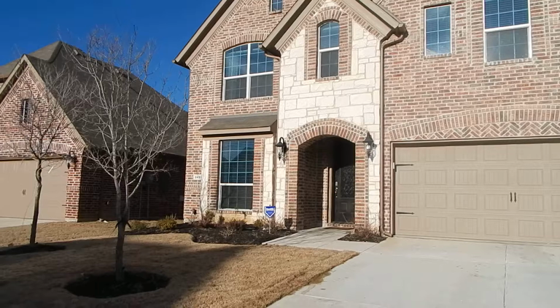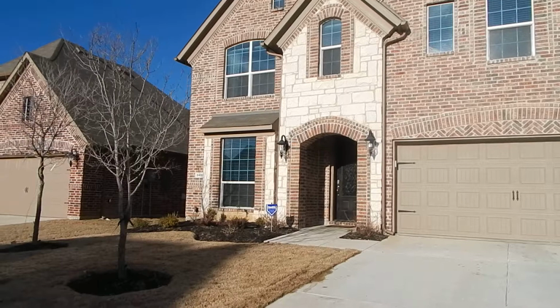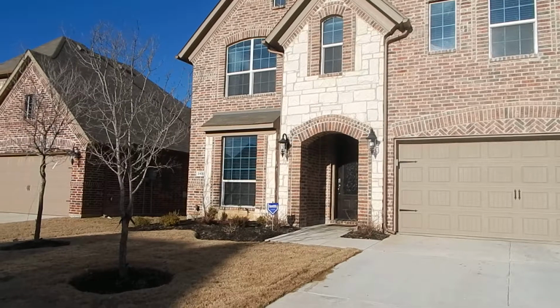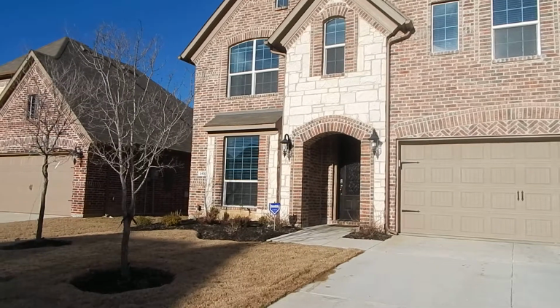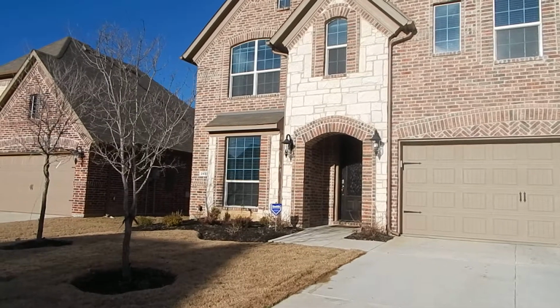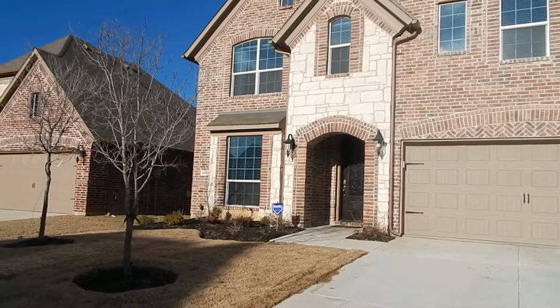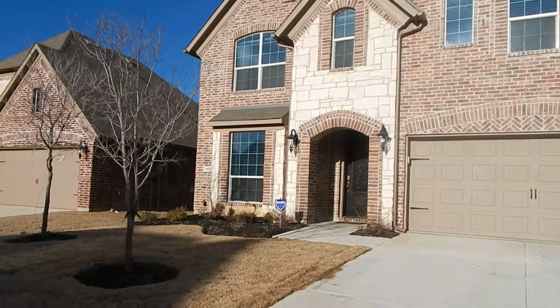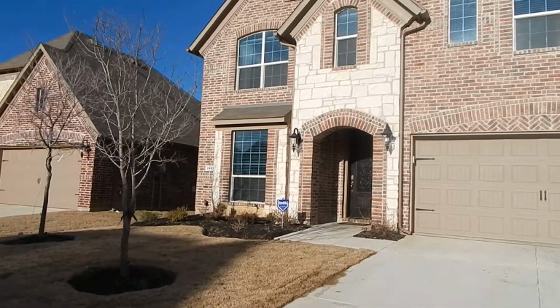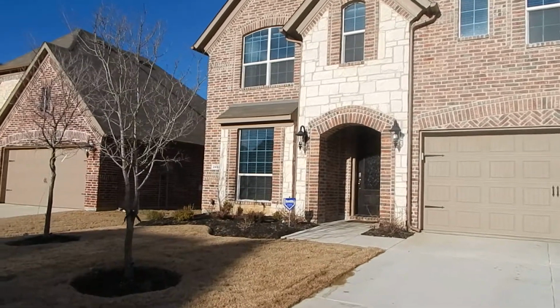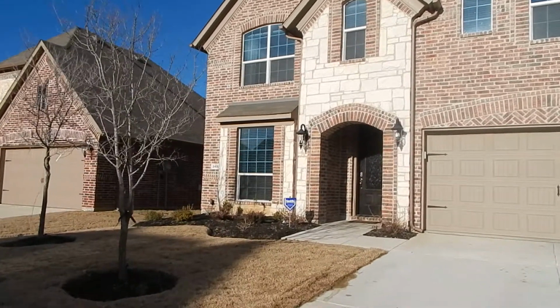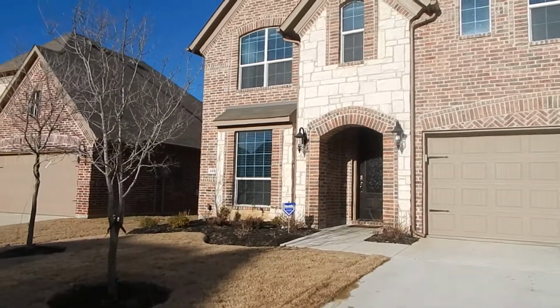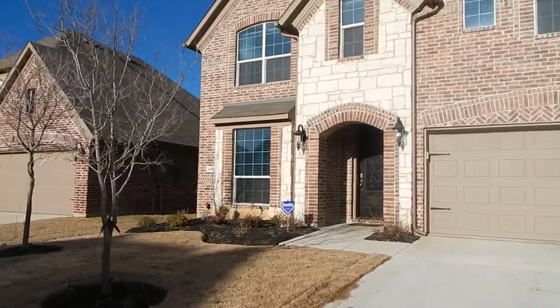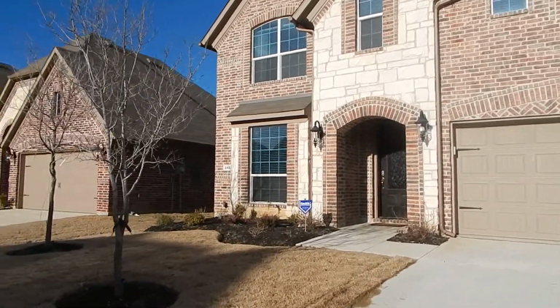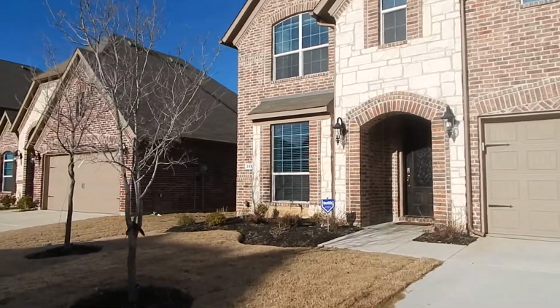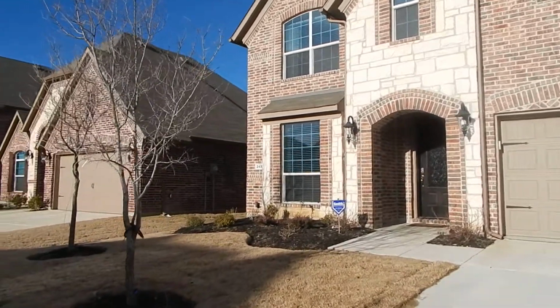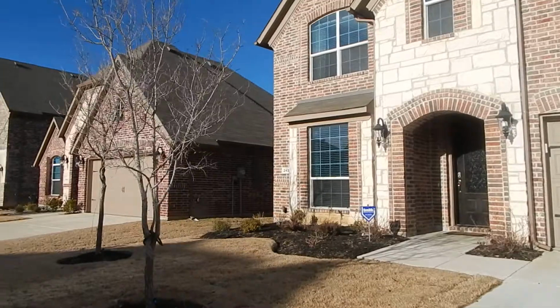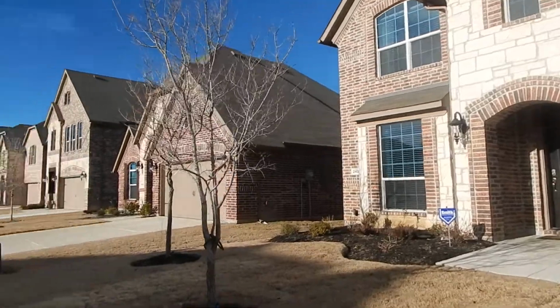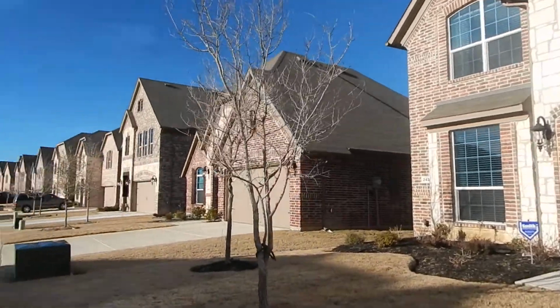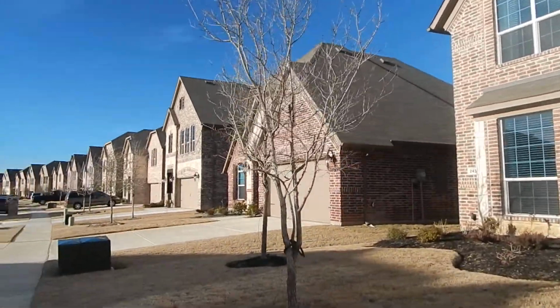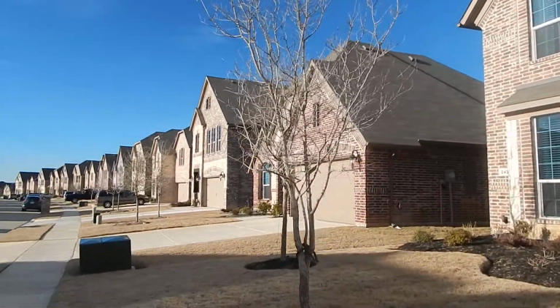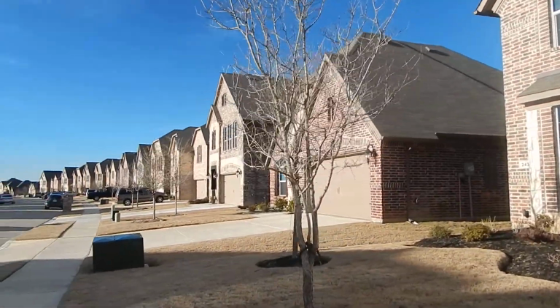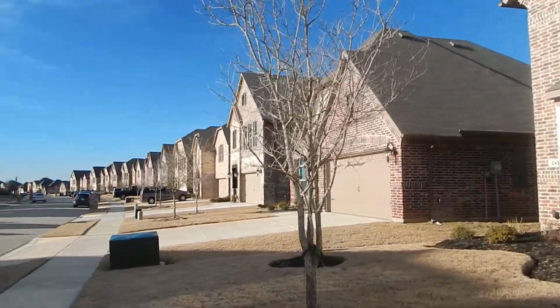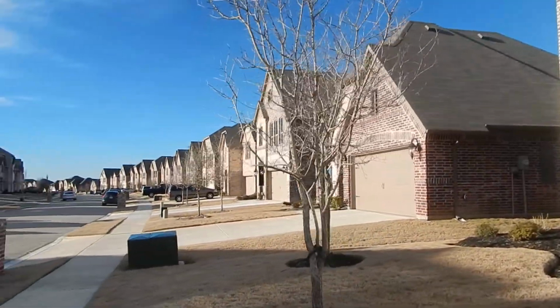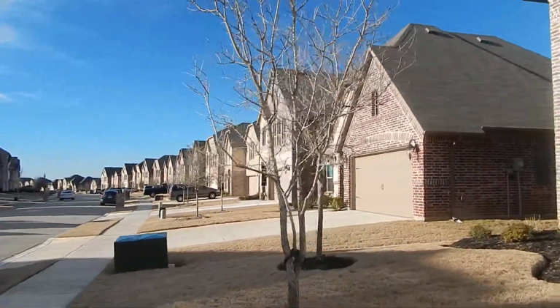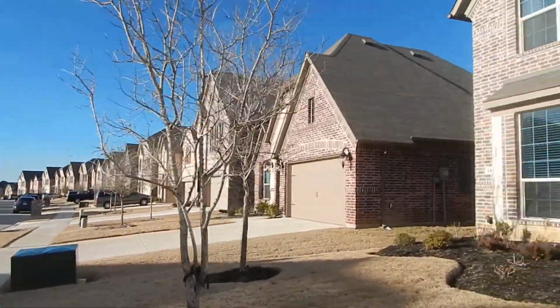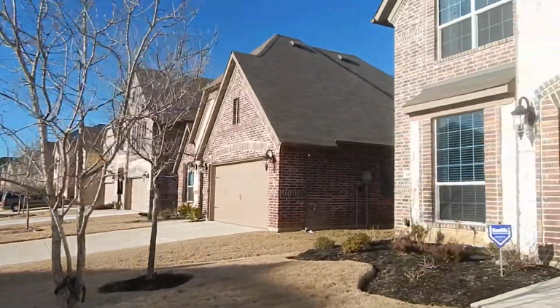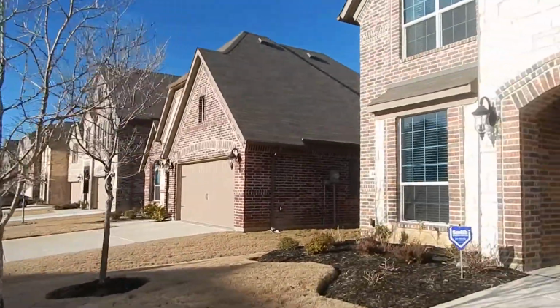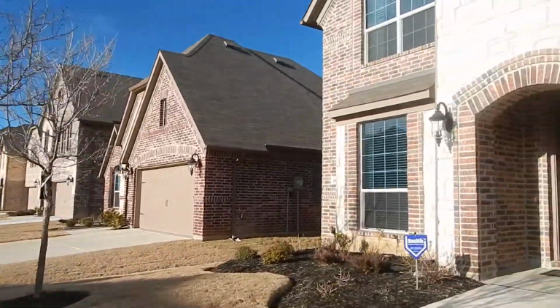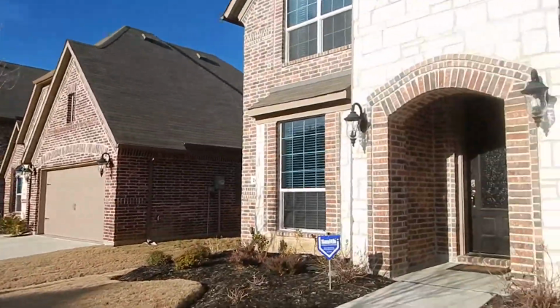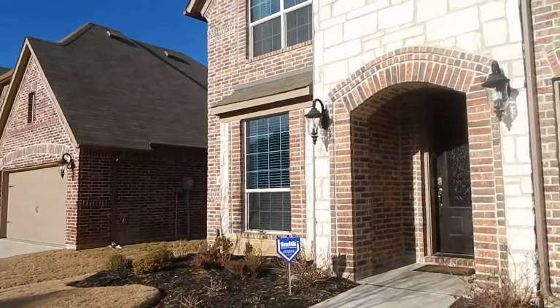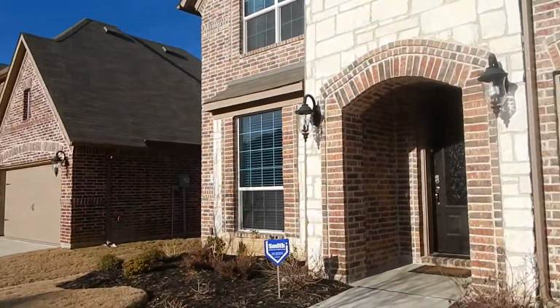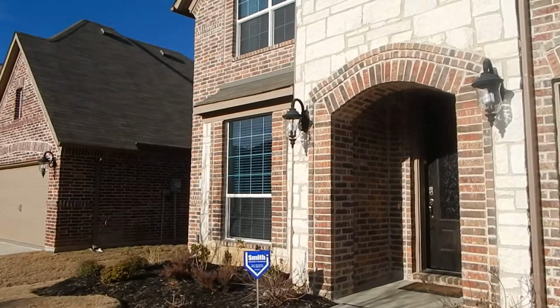We're here today at 2437 Ranch View in Little Elm, Texas. It's a view down the street in the Sunset Point neighborhood.